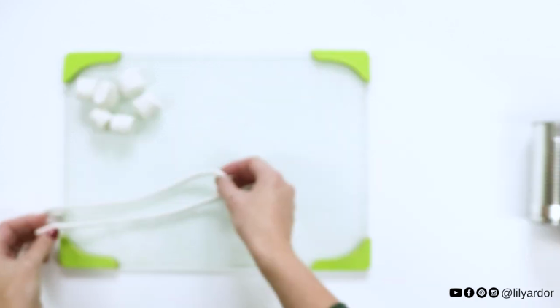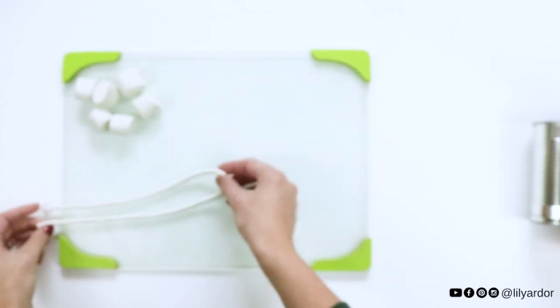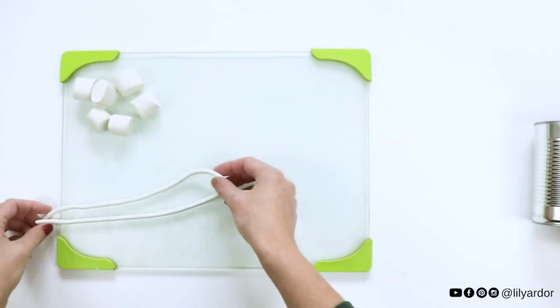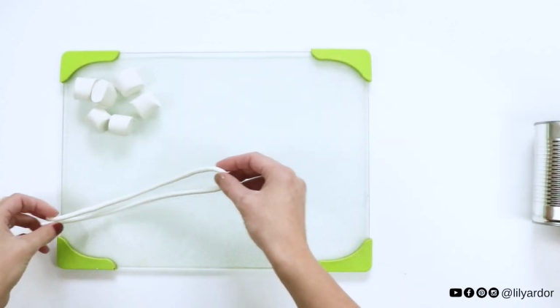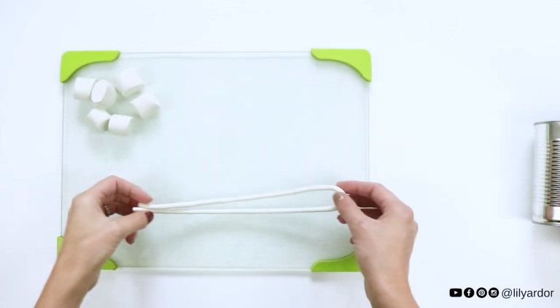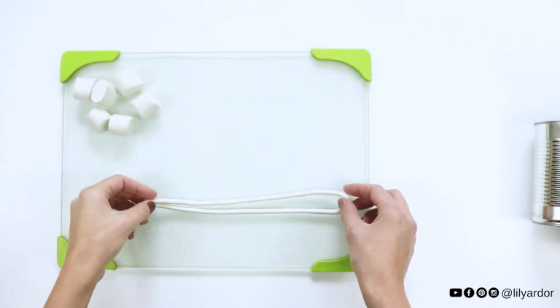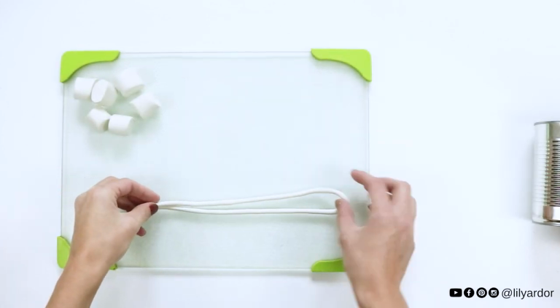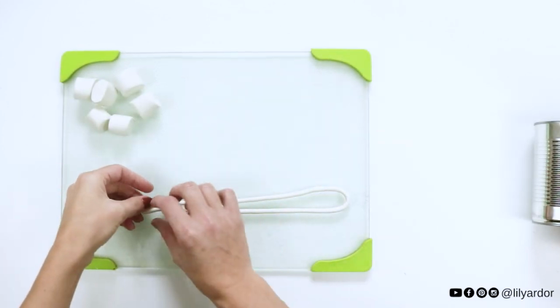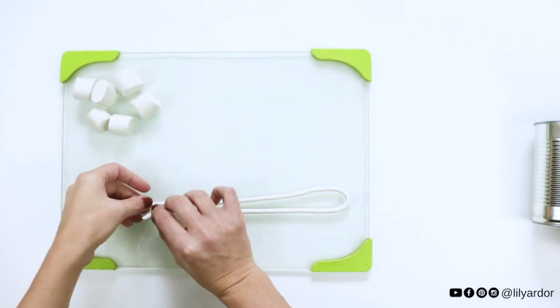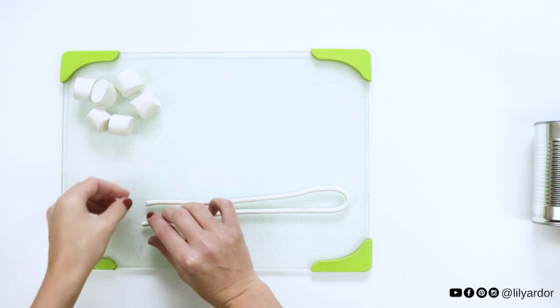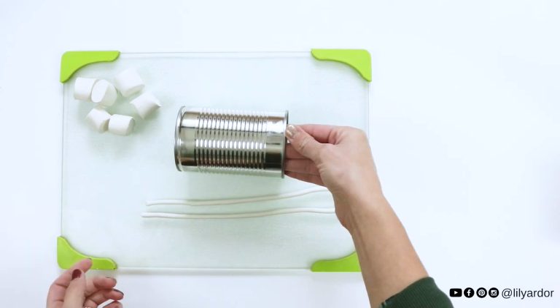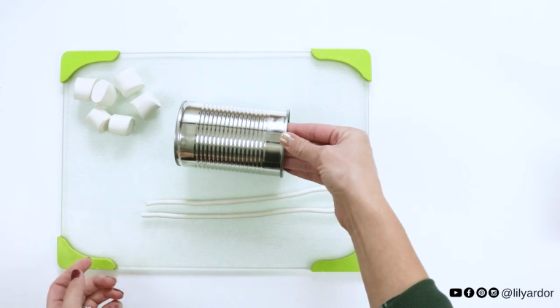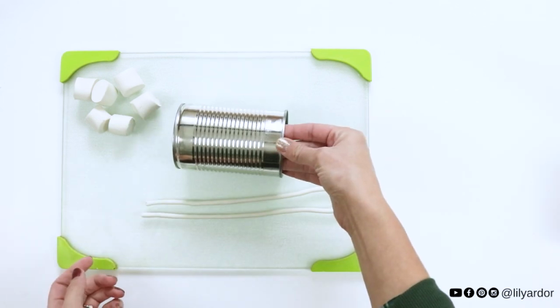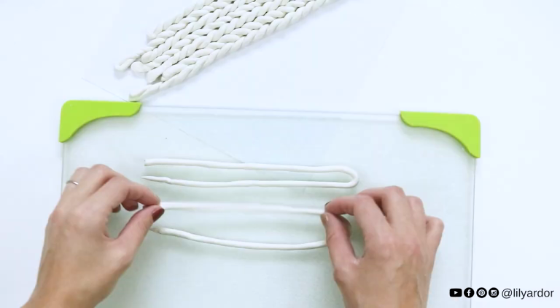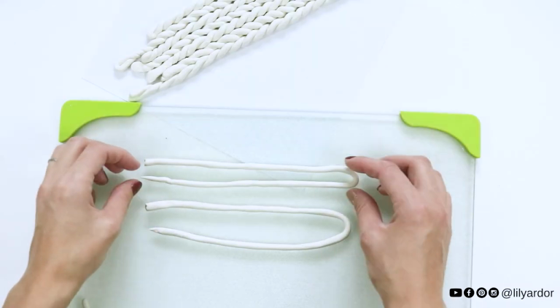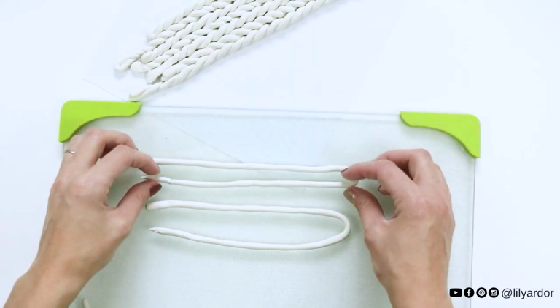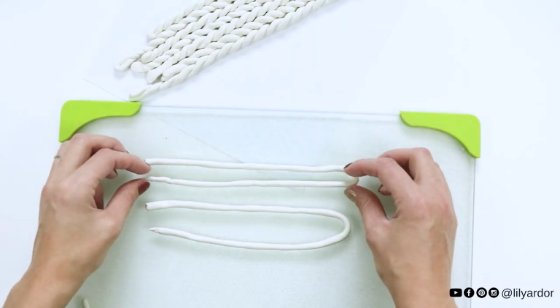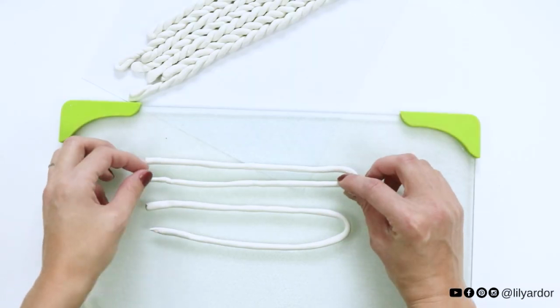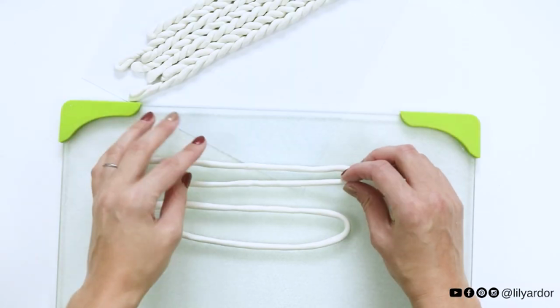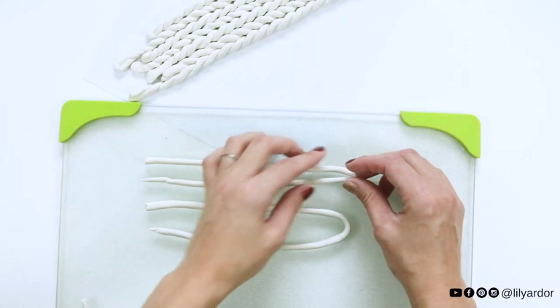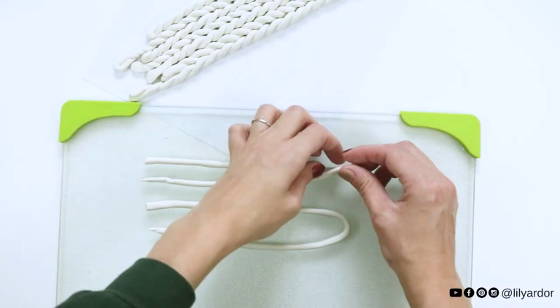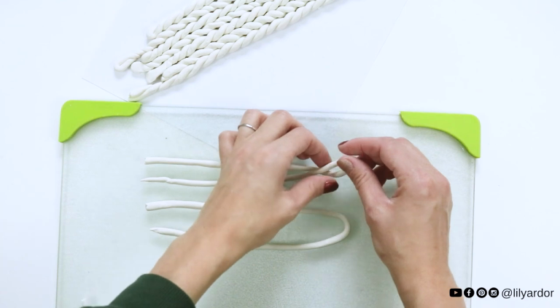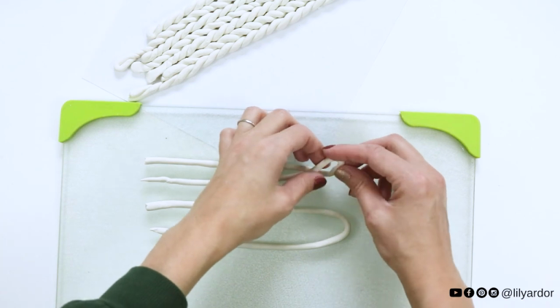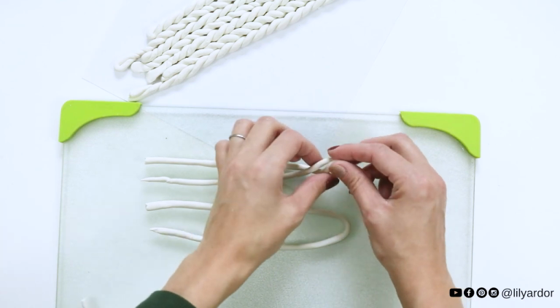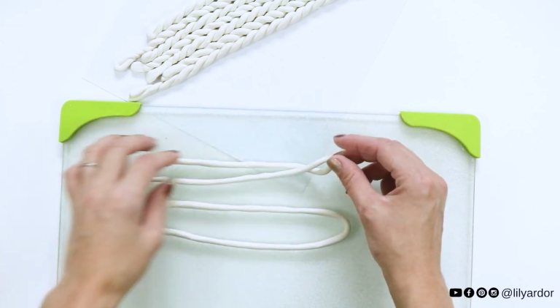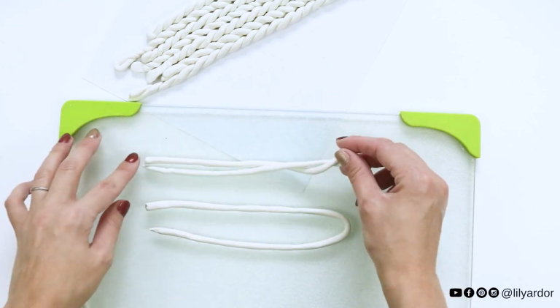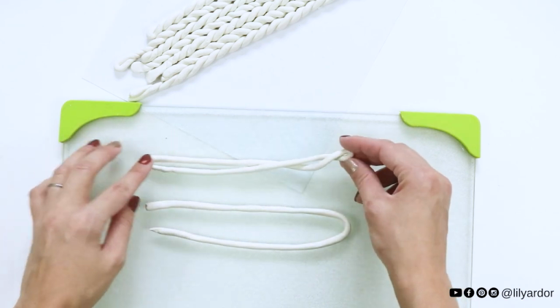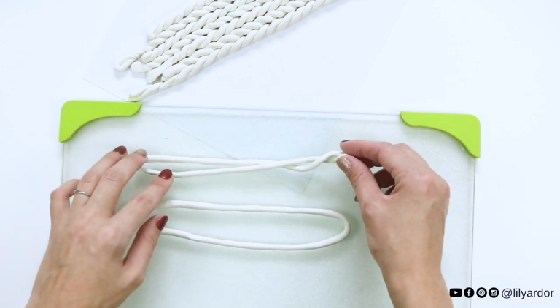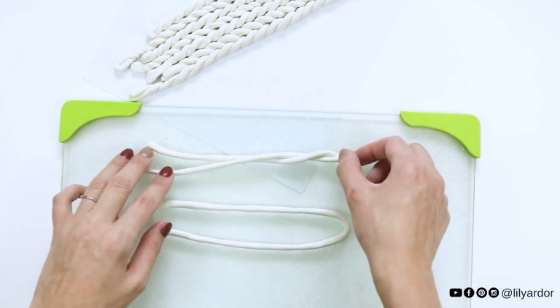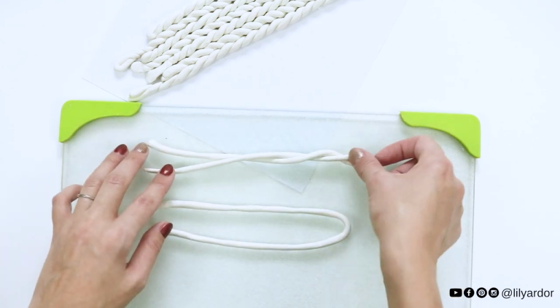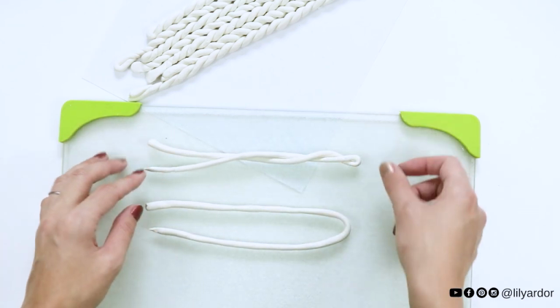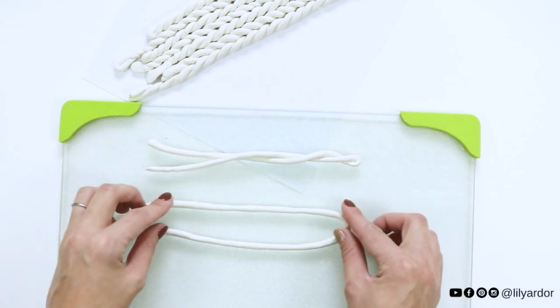Fold your strand in half. This is where you check if it's long enough for whichever surface you plan to apply it on. Keep in mind it will stretch about one to two inches once you twist it. To create your knit effect, it's best to work with a set of two clay strands at a time.